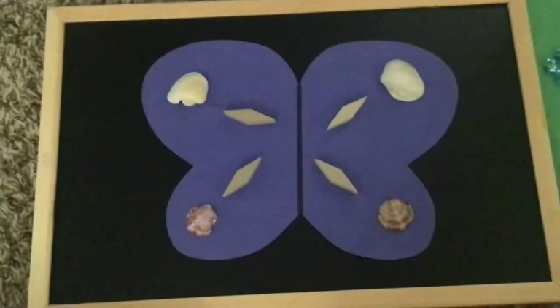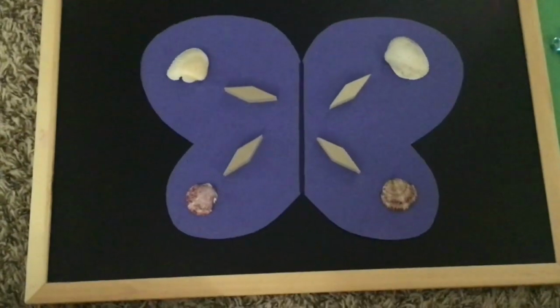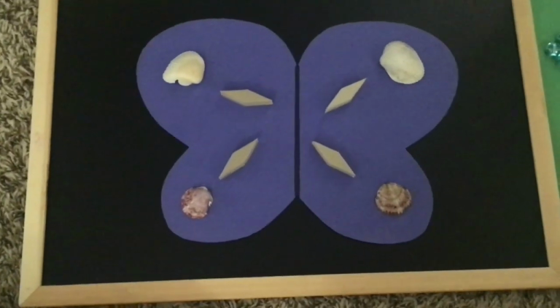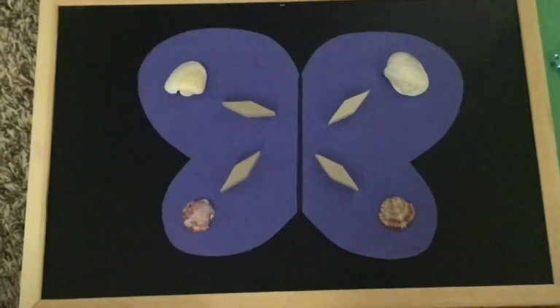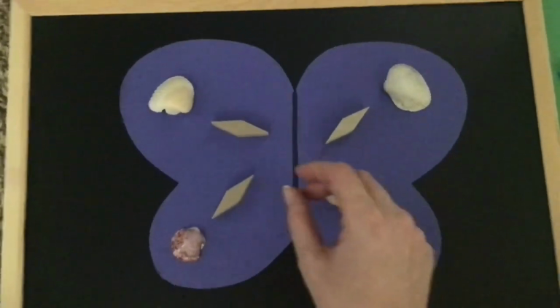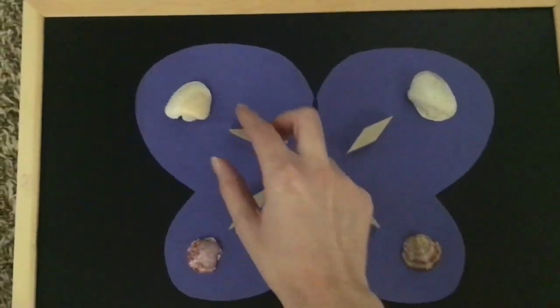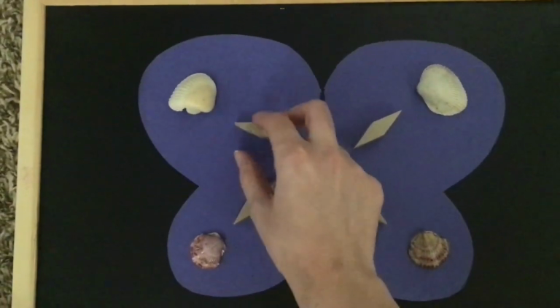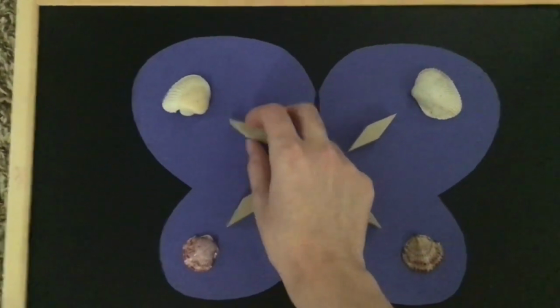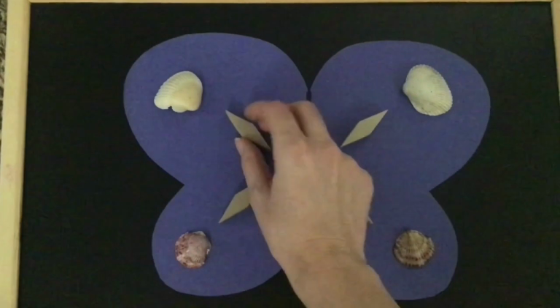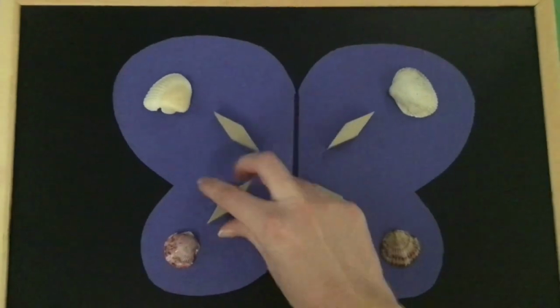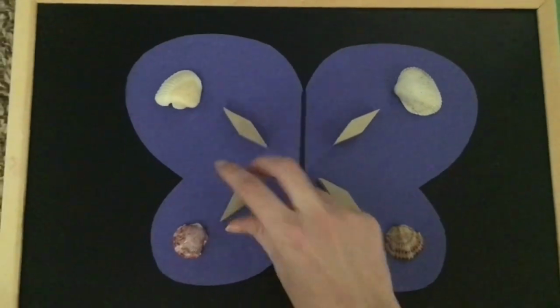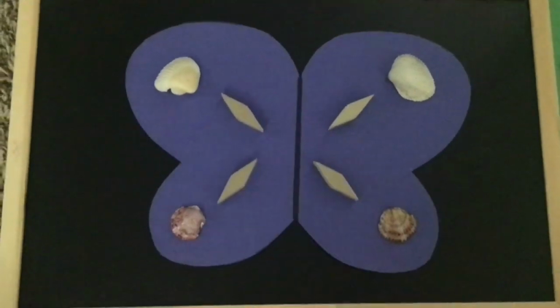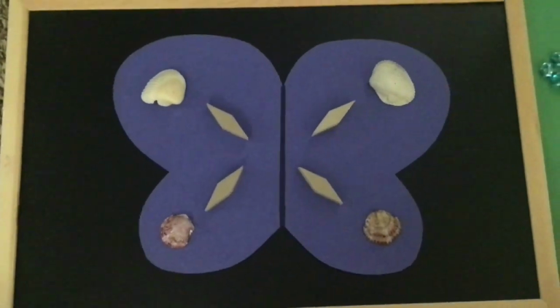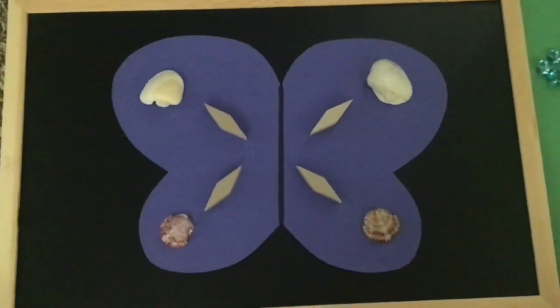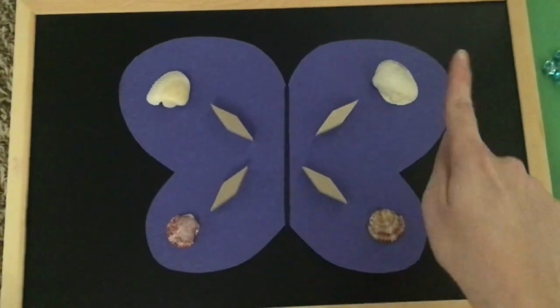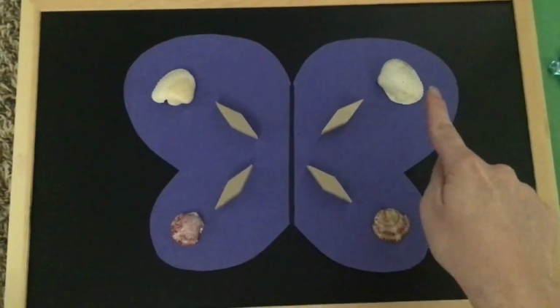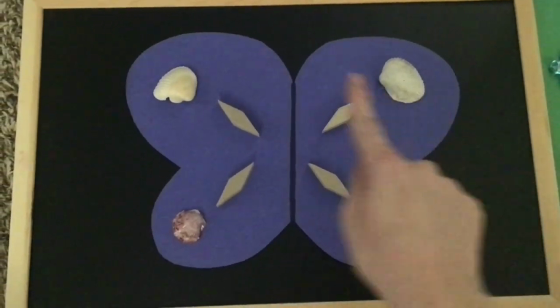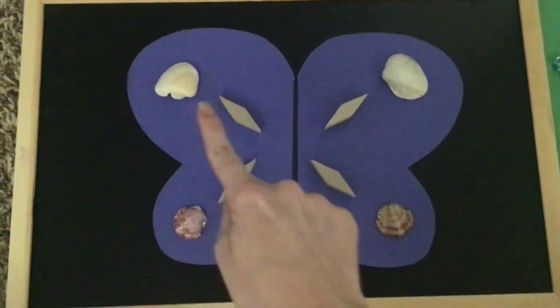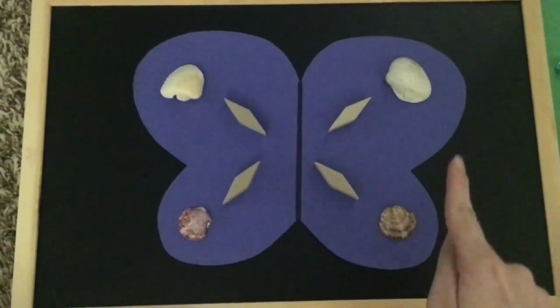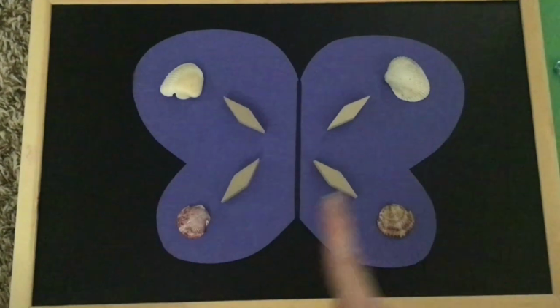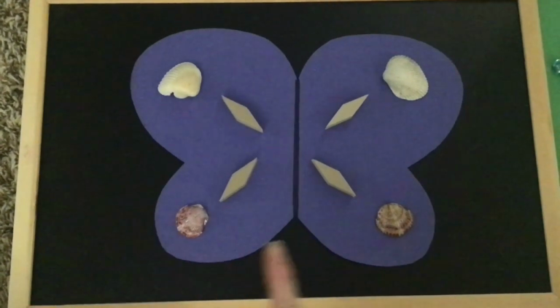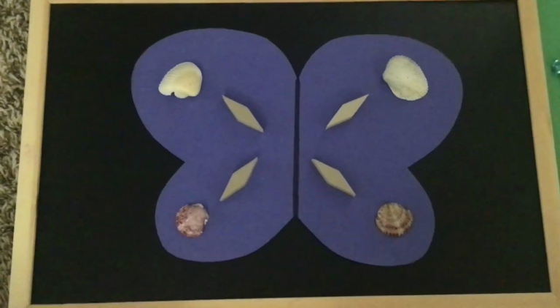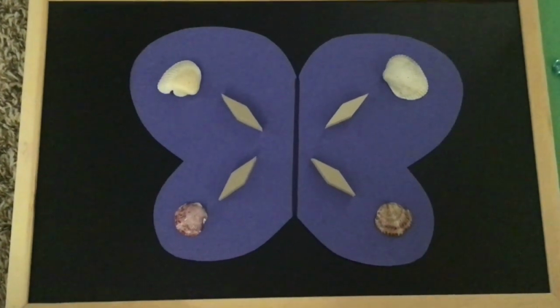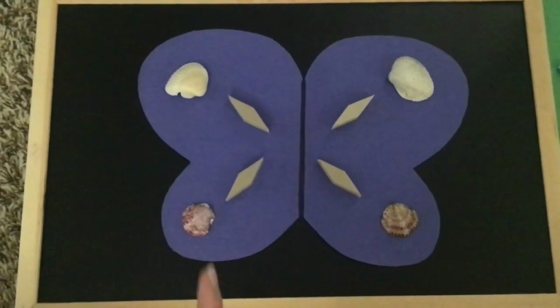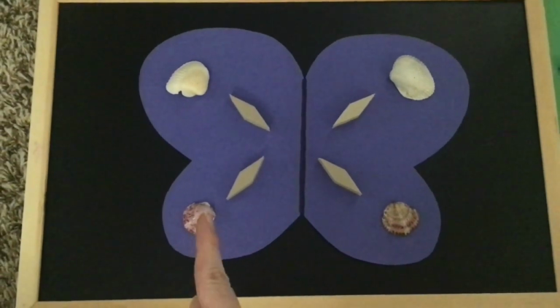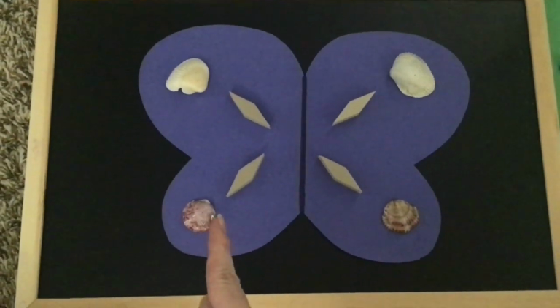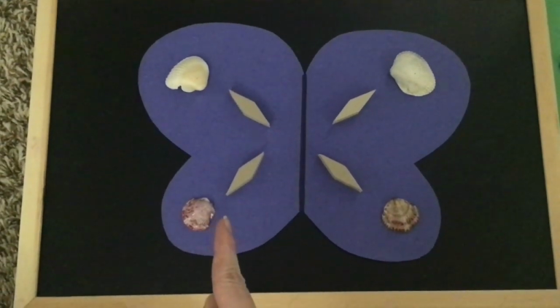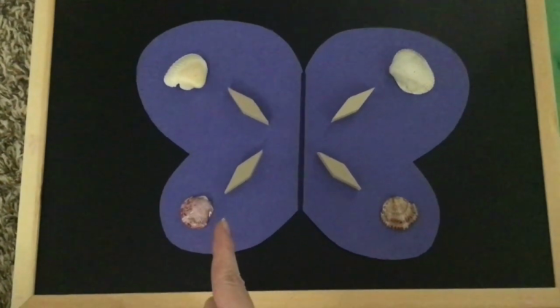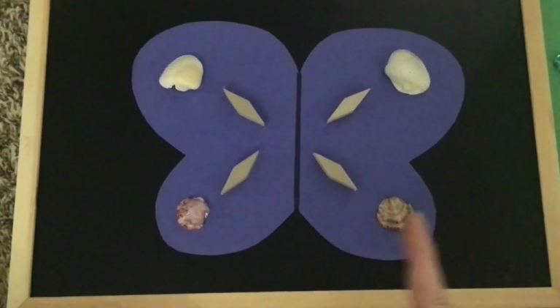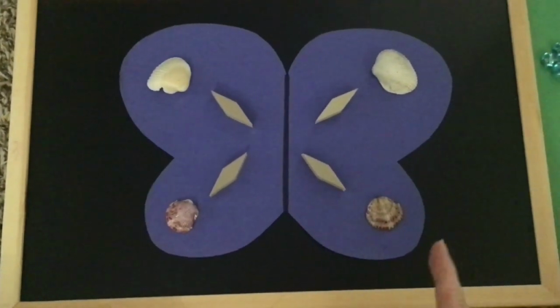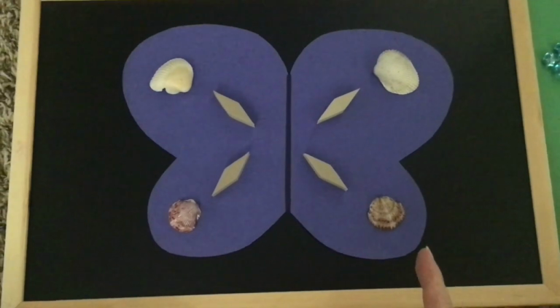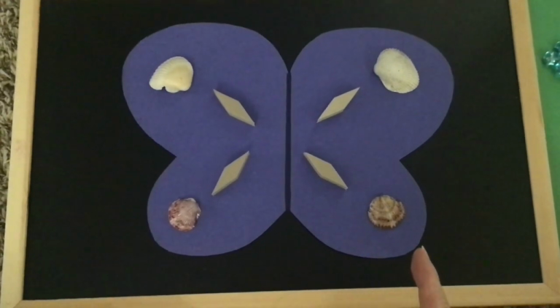And there we go. While it's not matched up exact — there we go. We've got the same shapes on both sides of my line. So this side of my butterfly's wings are symmetrical with this side.